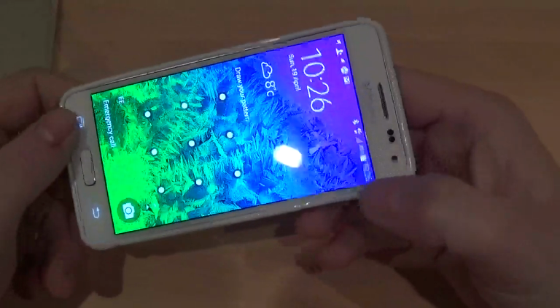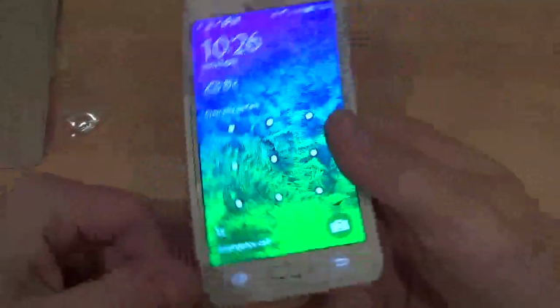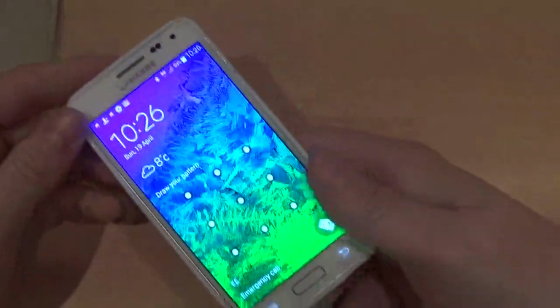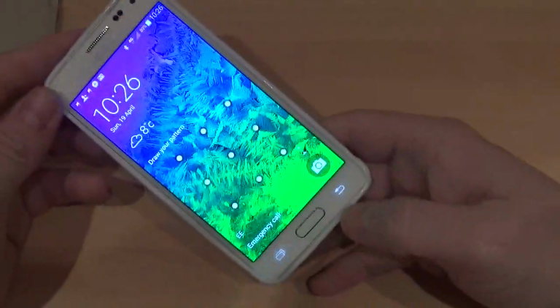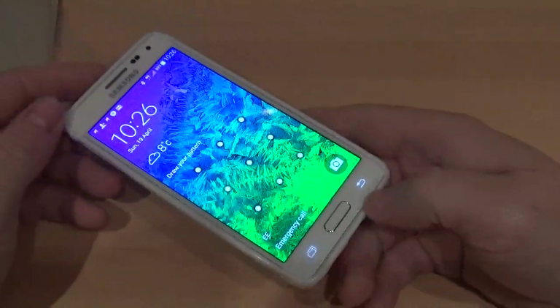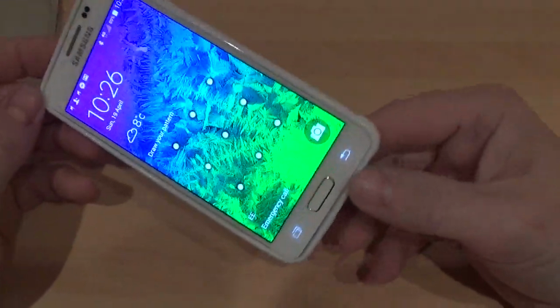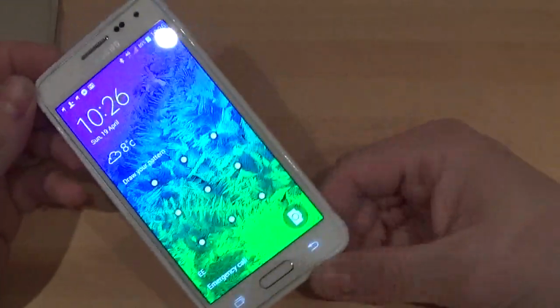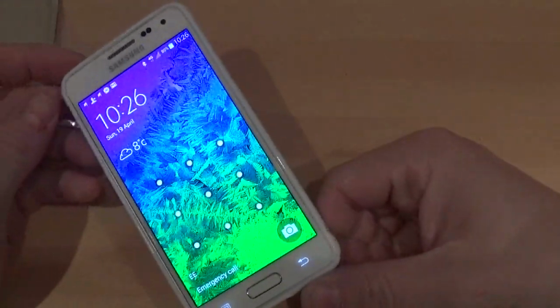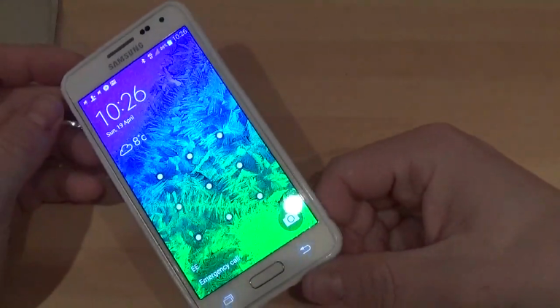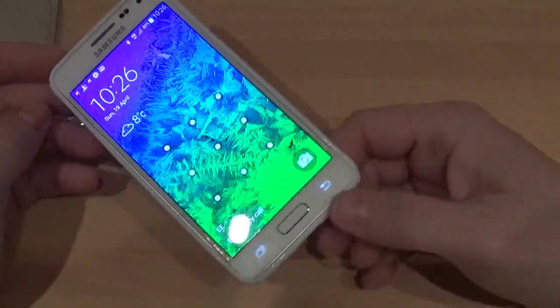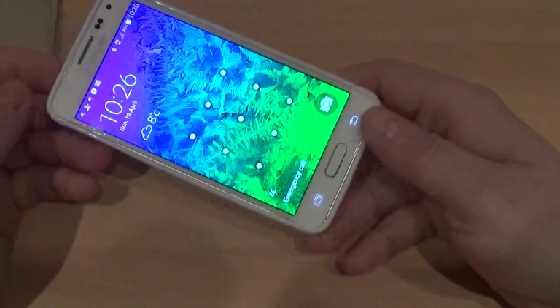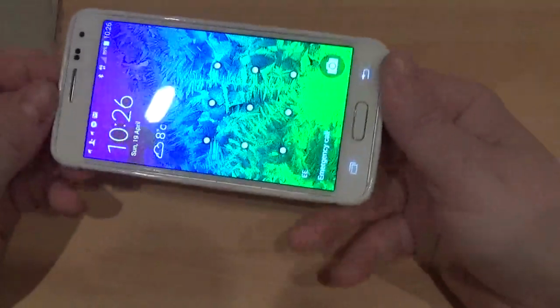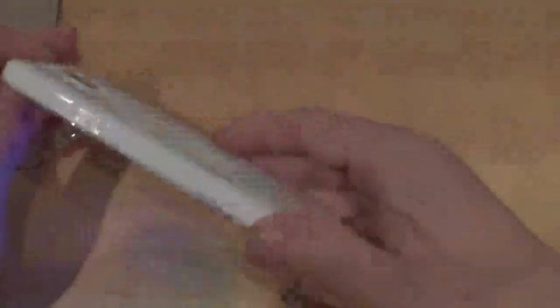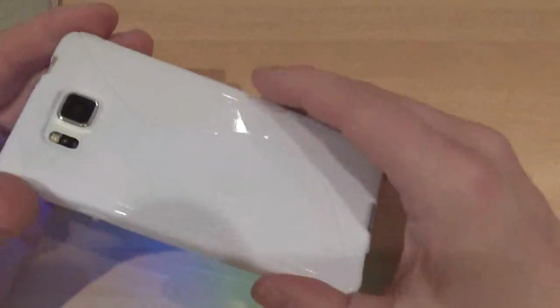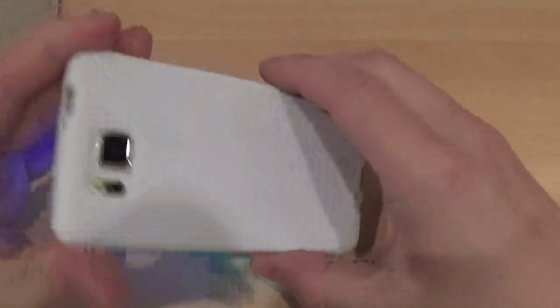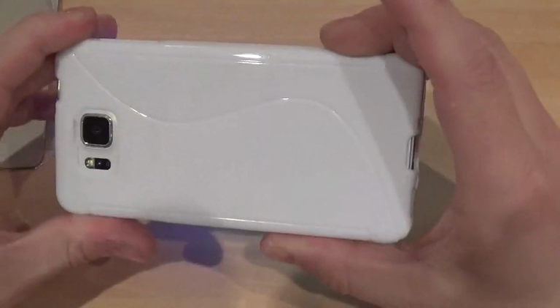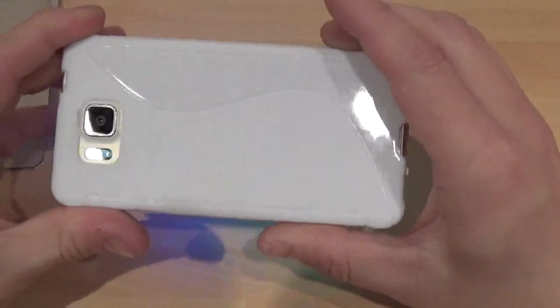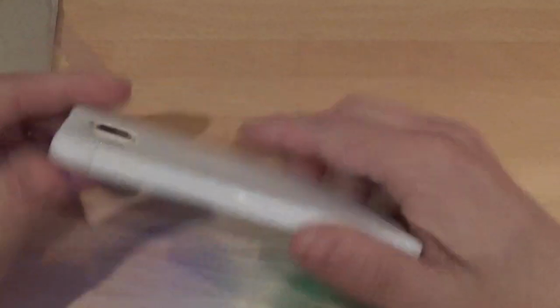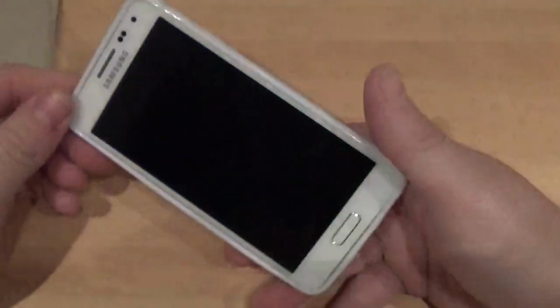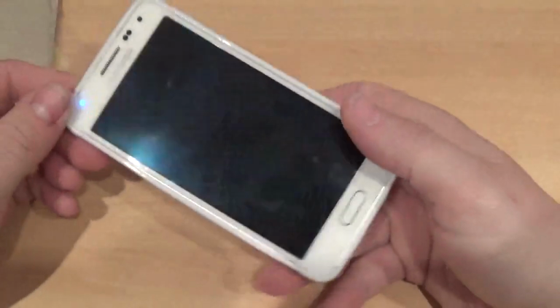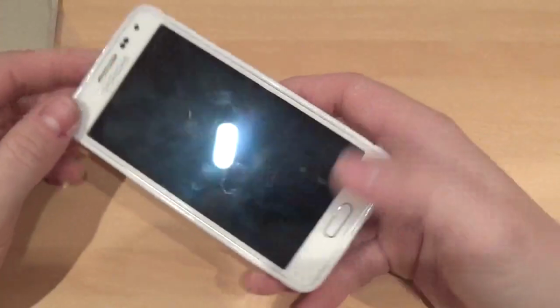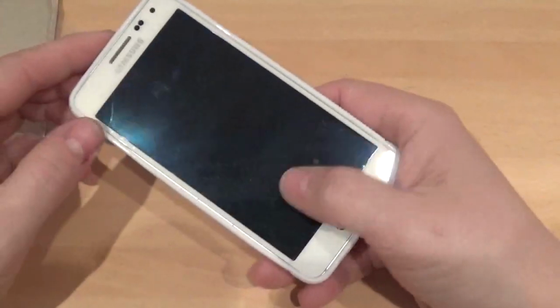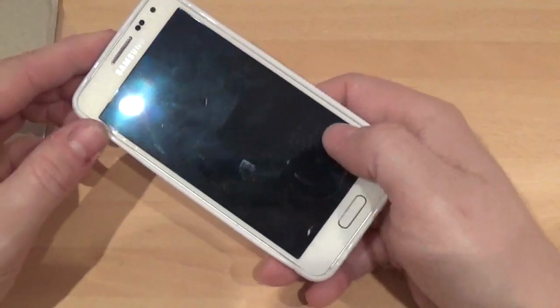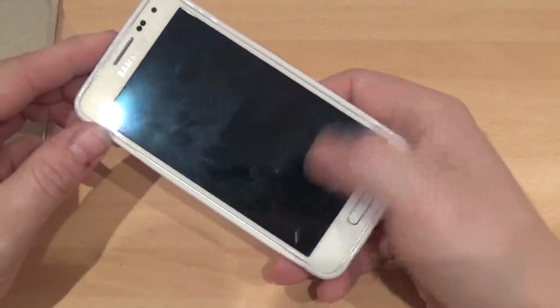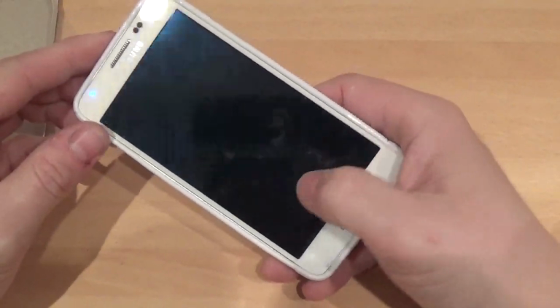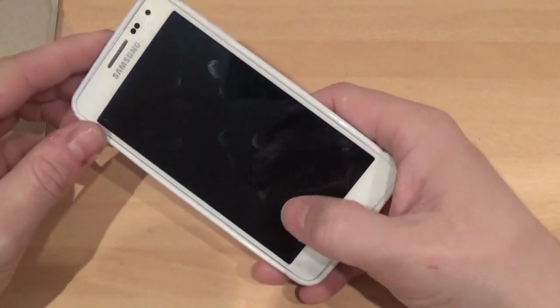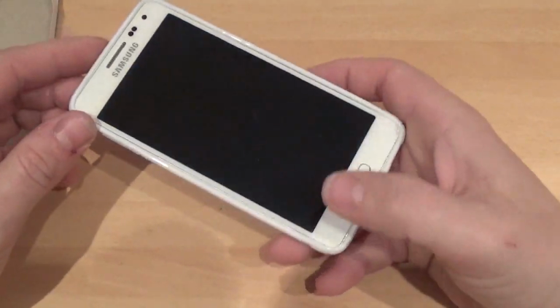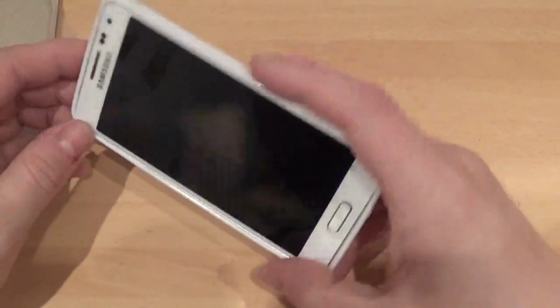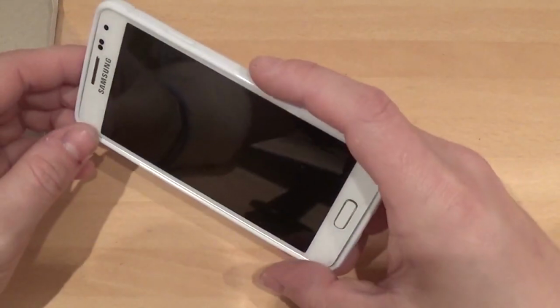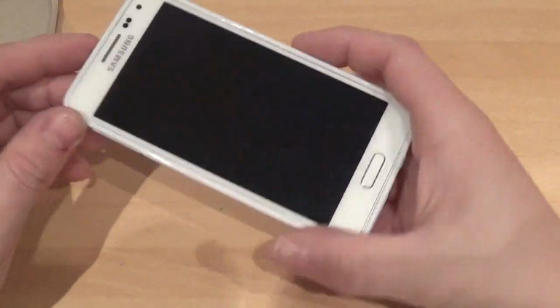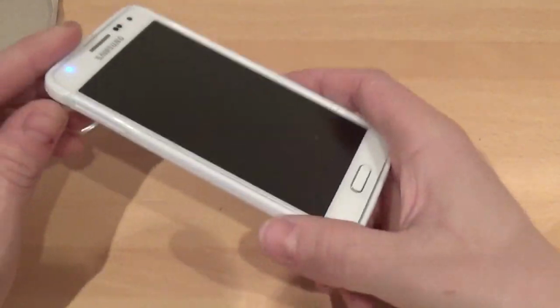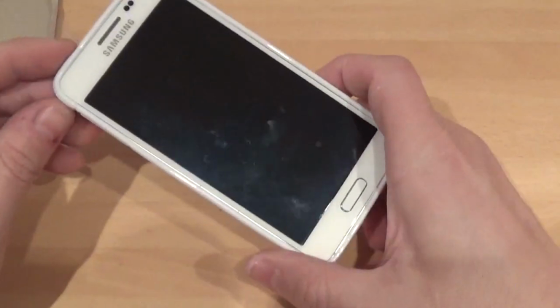It's going to take a bit of a hit if you do drop it on the side — you won't be smashing the screen on one of these because they're not cheap. One of these paired with a tempered glass screen protector would be done really nicely.